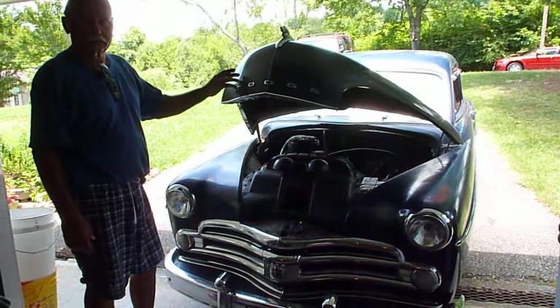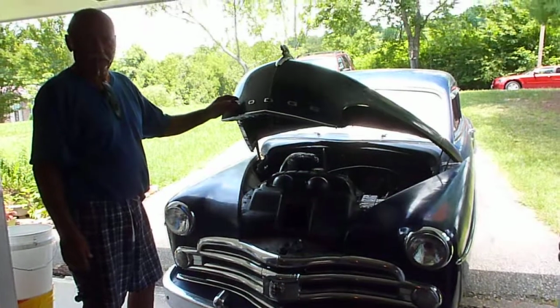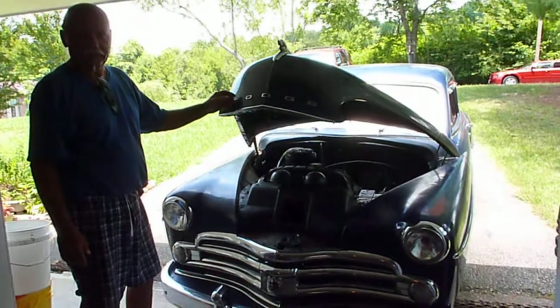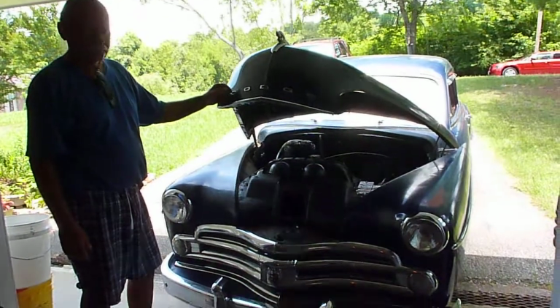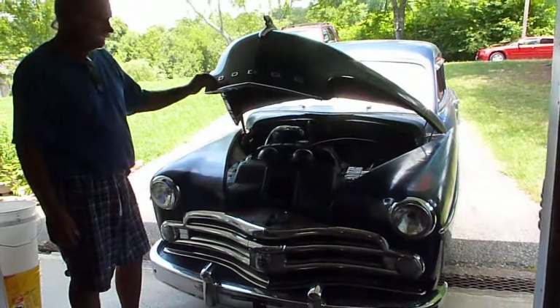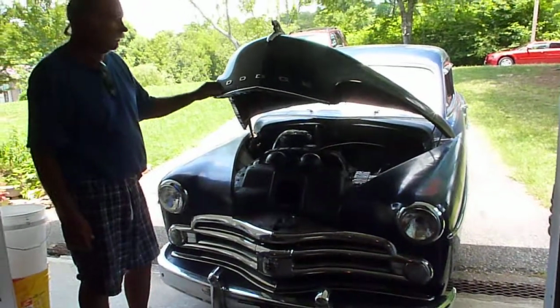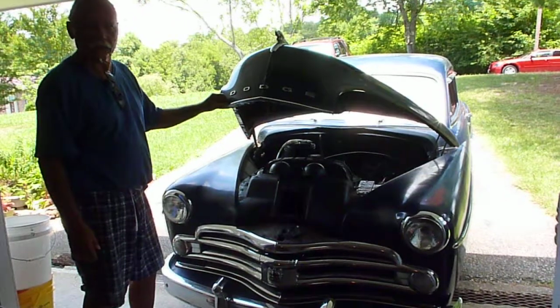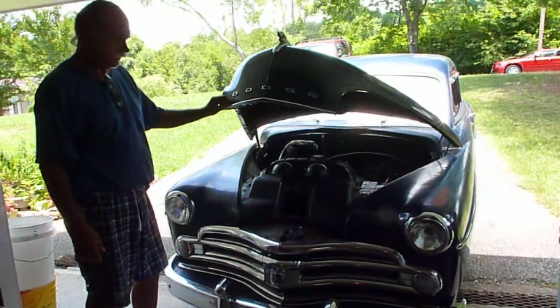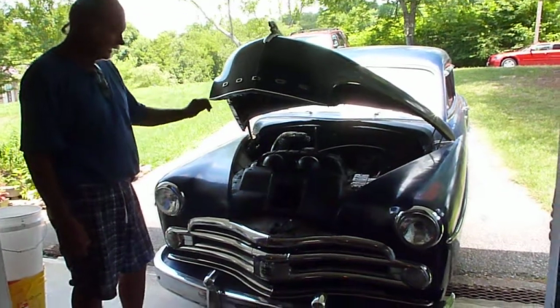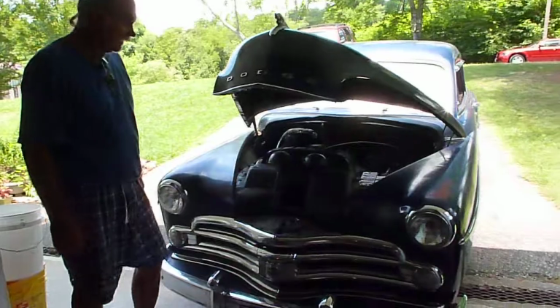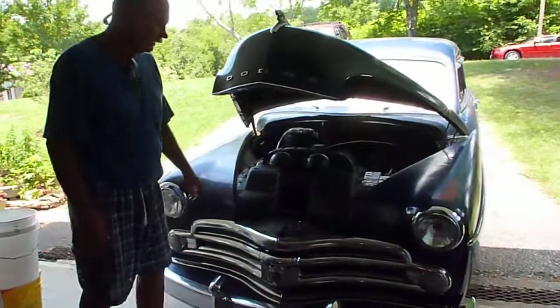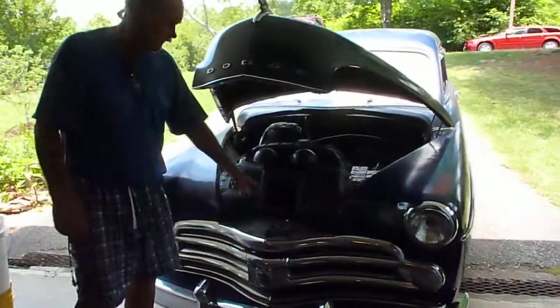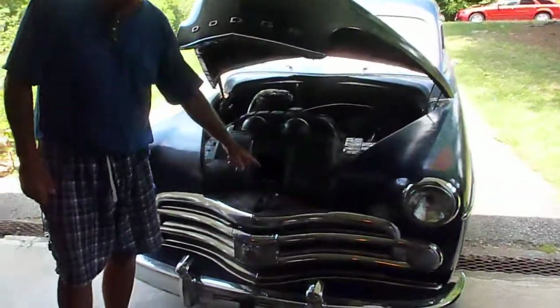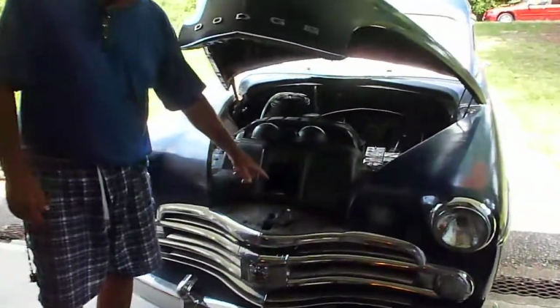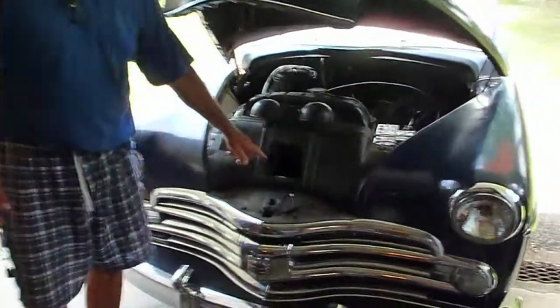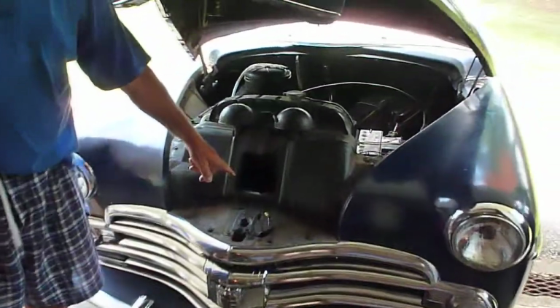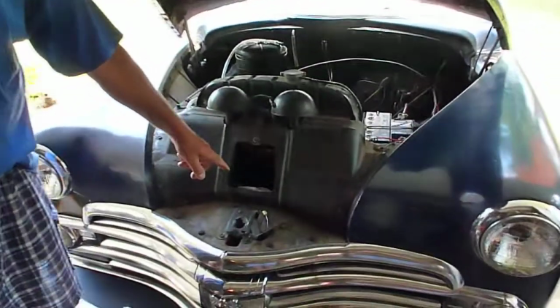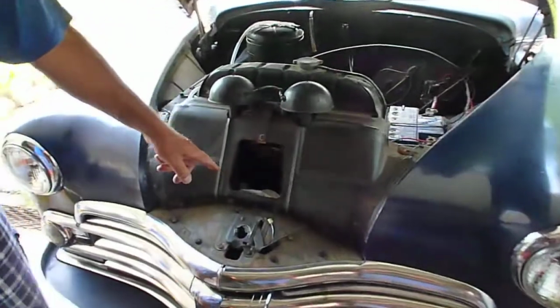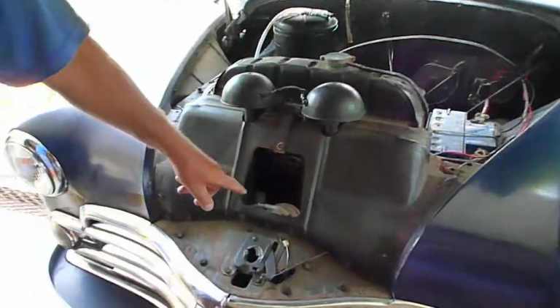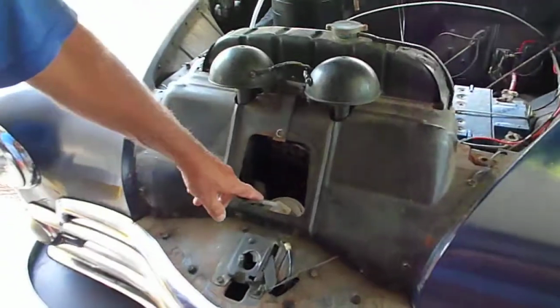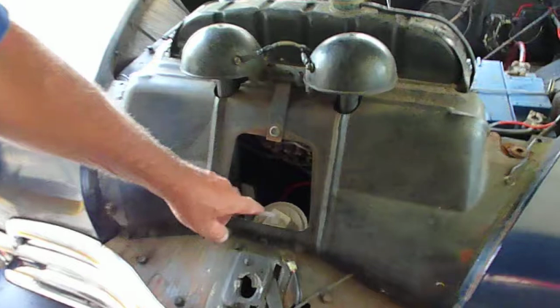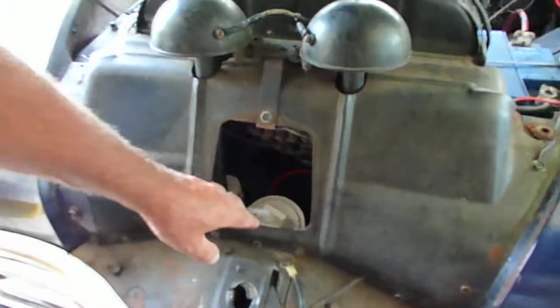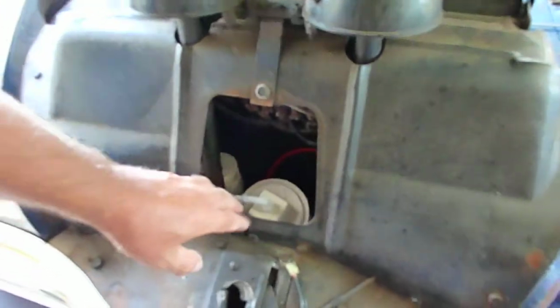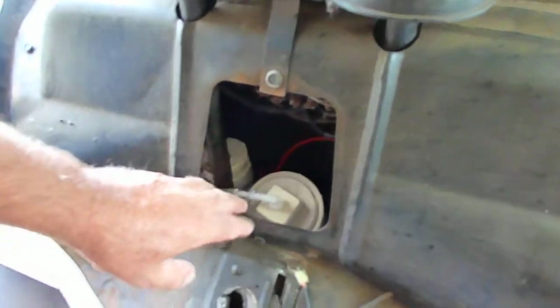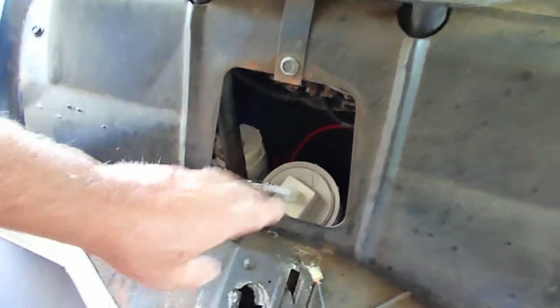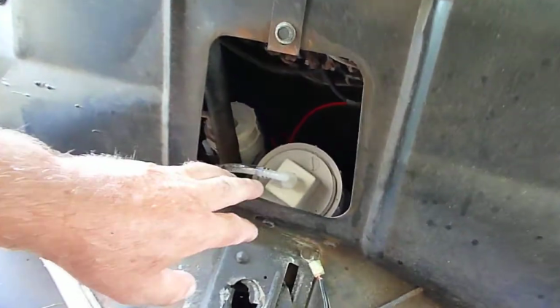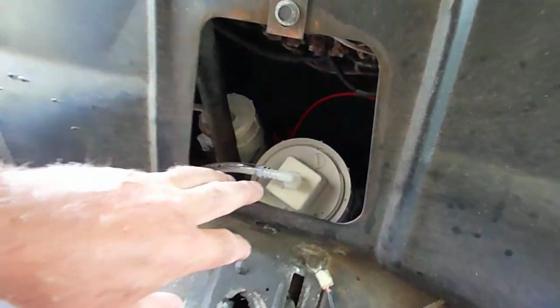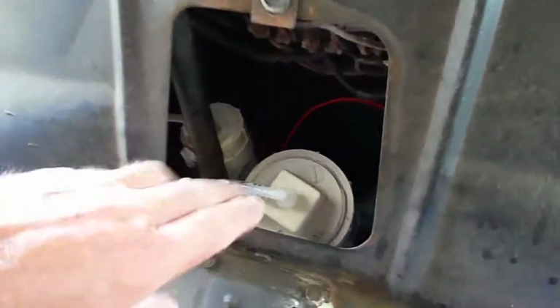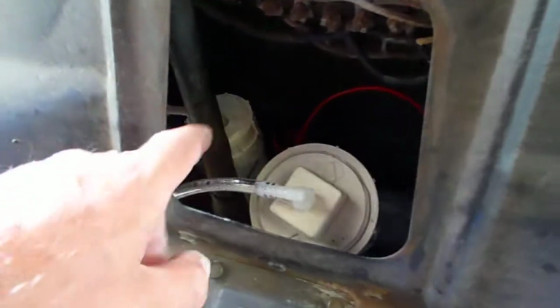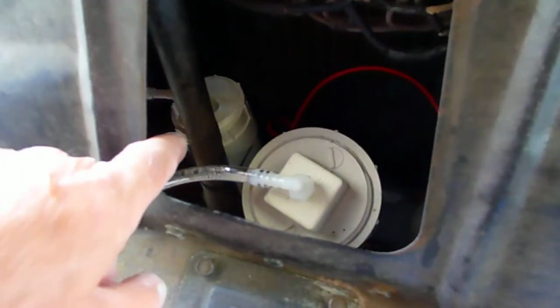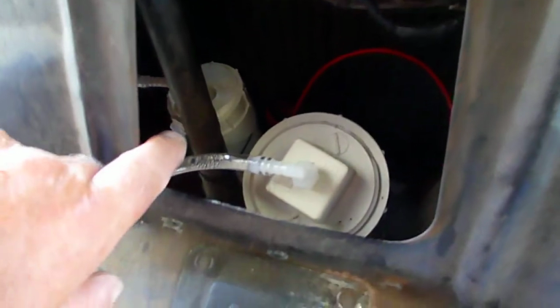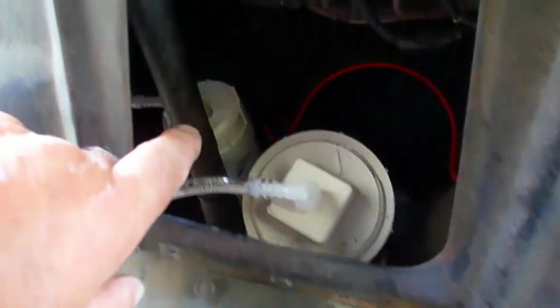This is our 1950 Dodge Coronet Club Coupe and I just put an HHO generator in here. I got it down there in front of the radiator so it gets air and gets nice and cool, and there's the bubbler next to it right there.